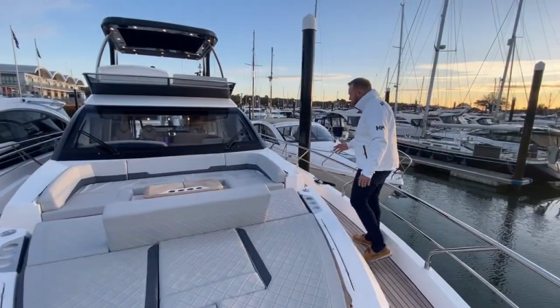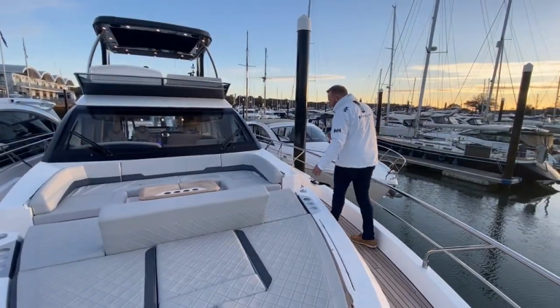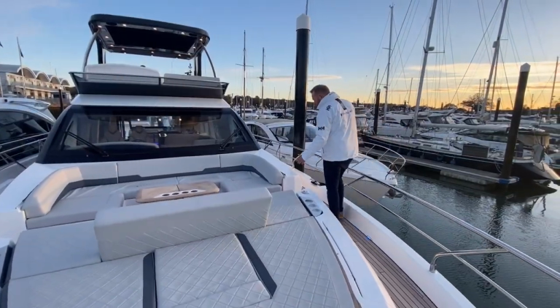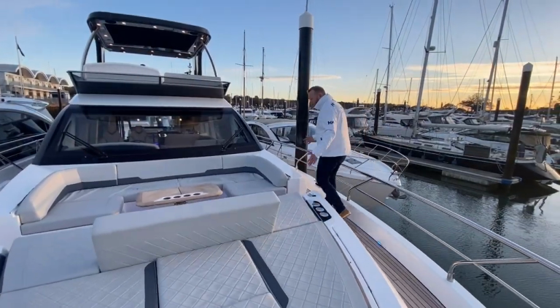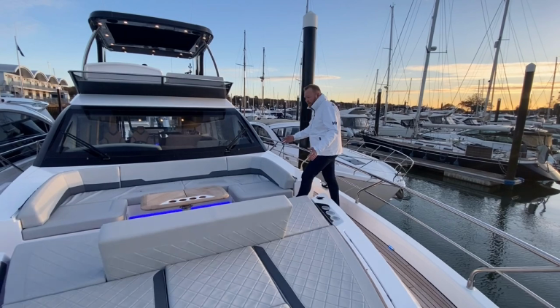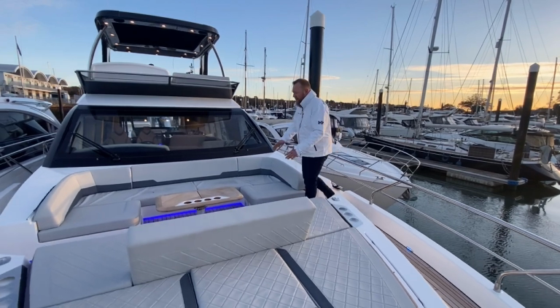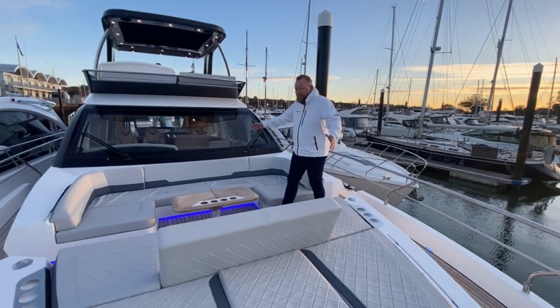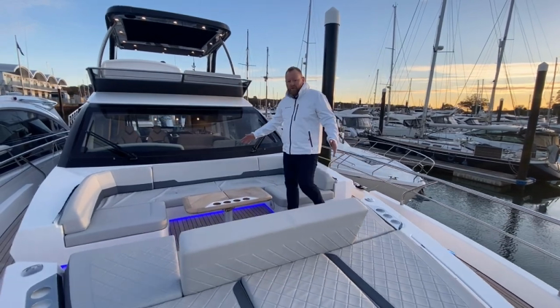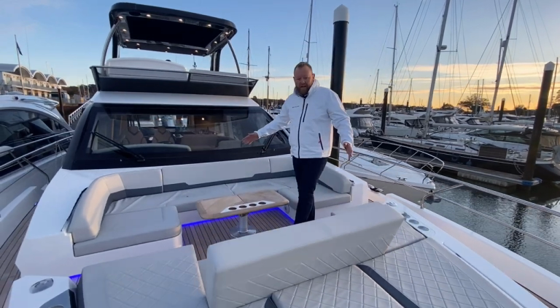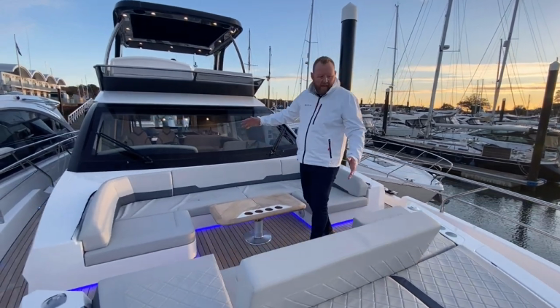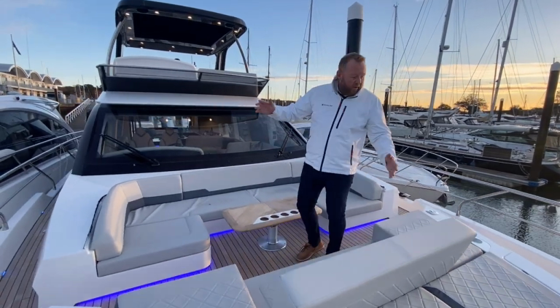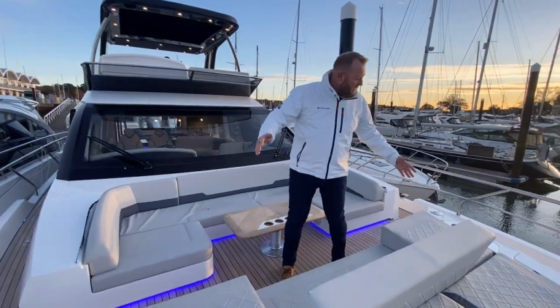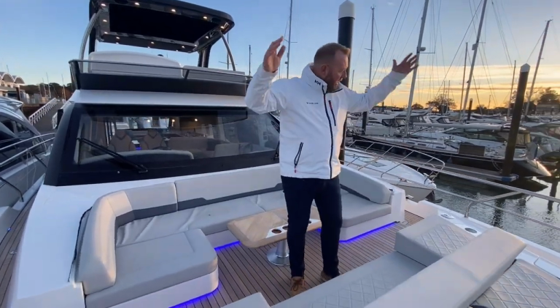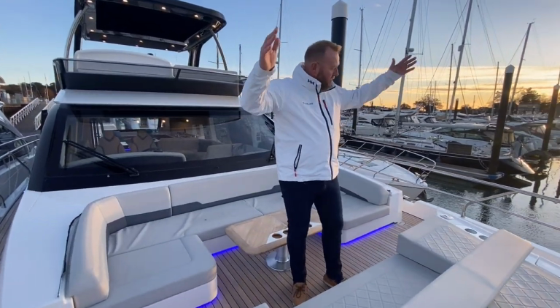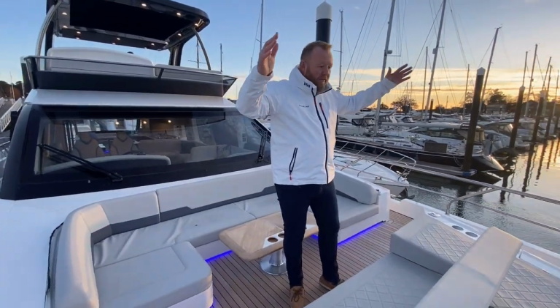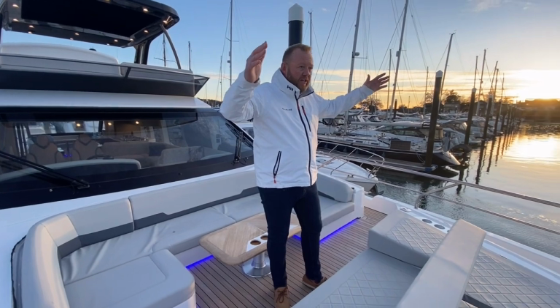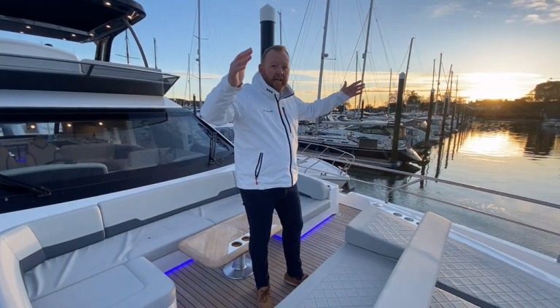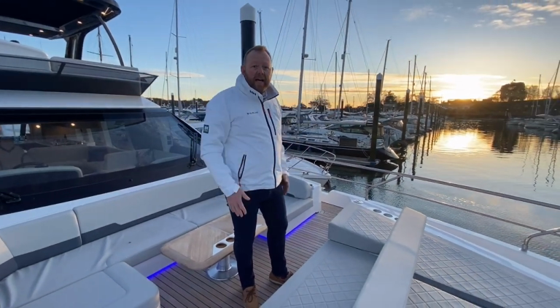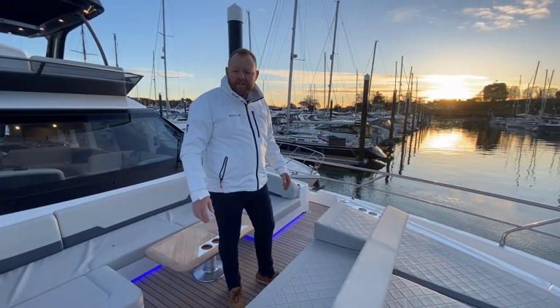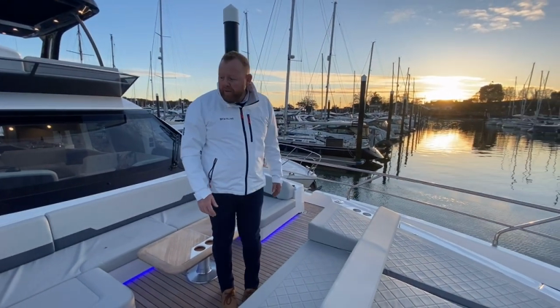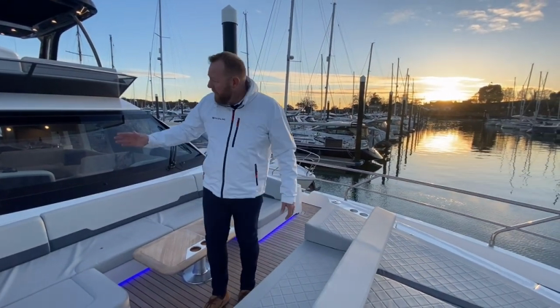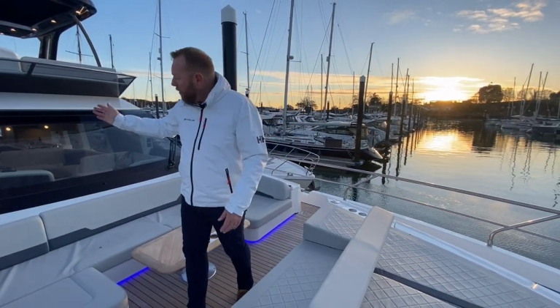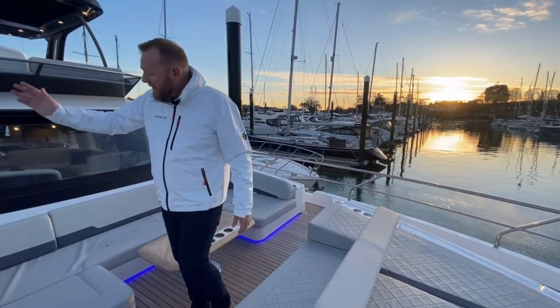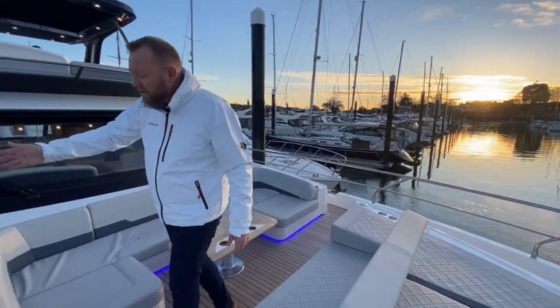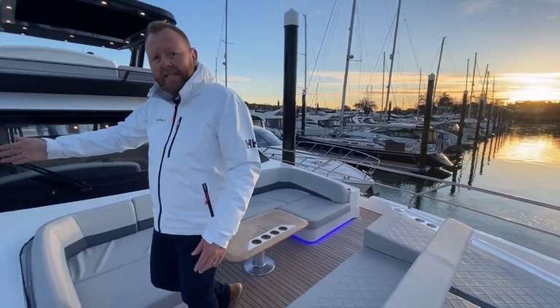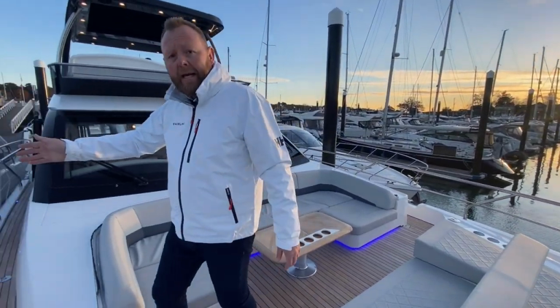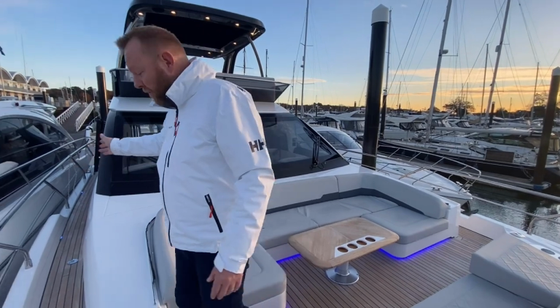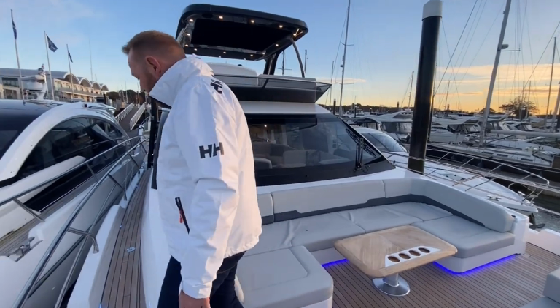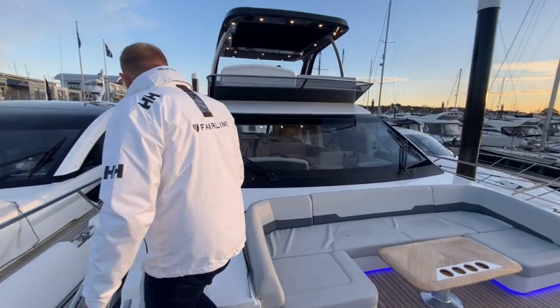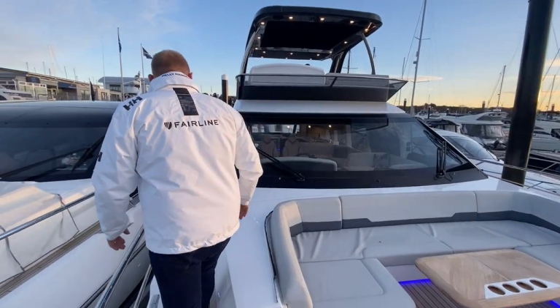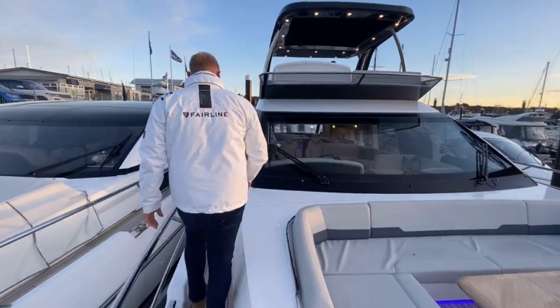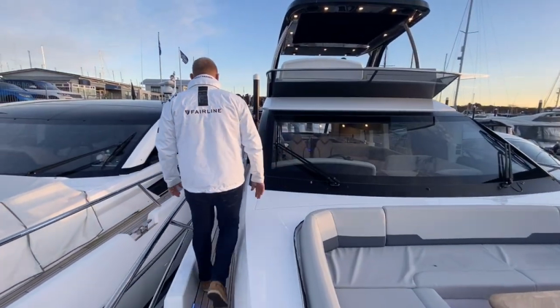Walking through, it's a really sociable area - you can have an up-and-over sky-deck canvas for the bow here. We'll walk back down through the side deck and go through the boat and up onto the flybridge. We've got the full lighting package throughout.